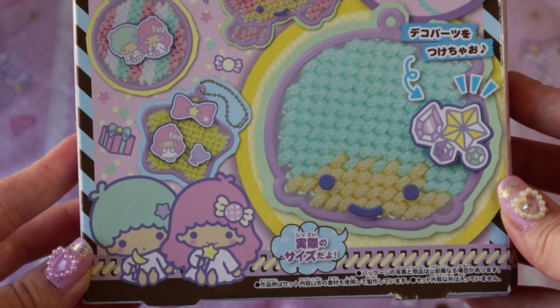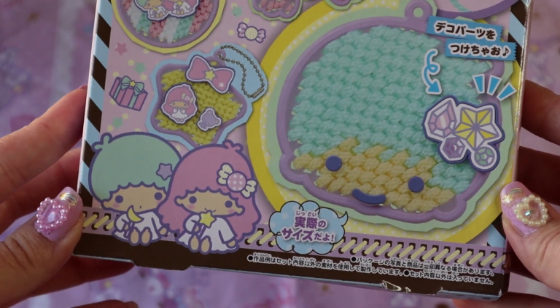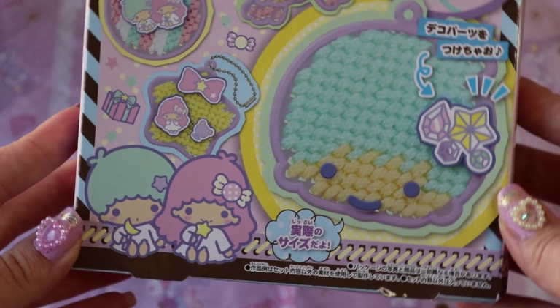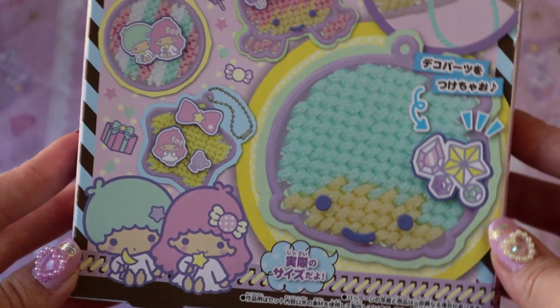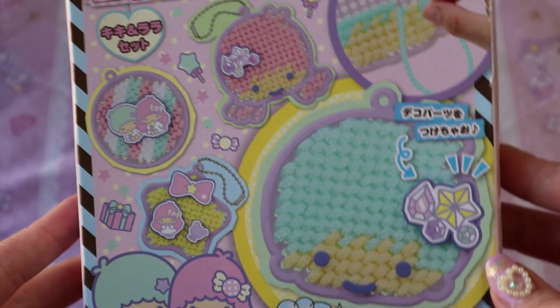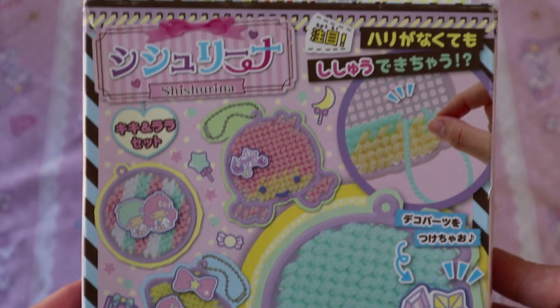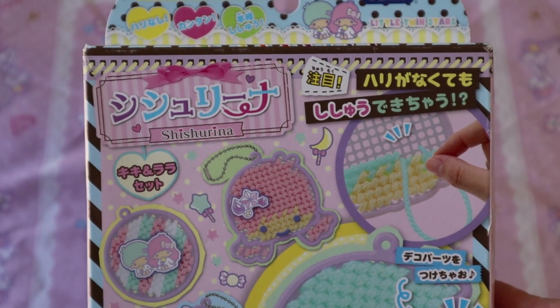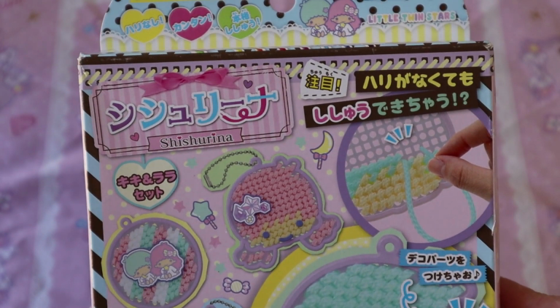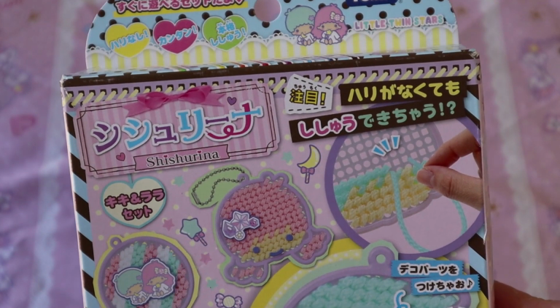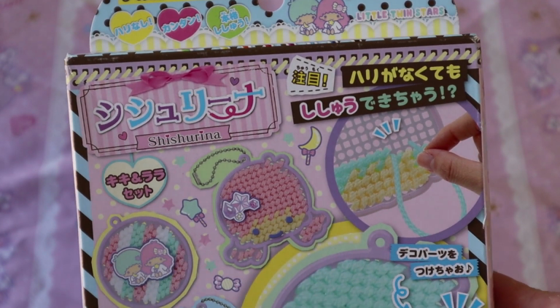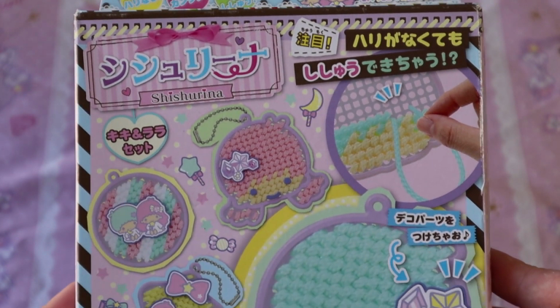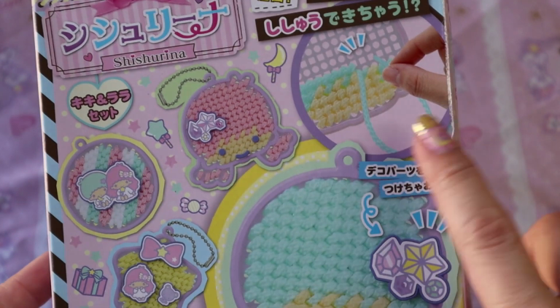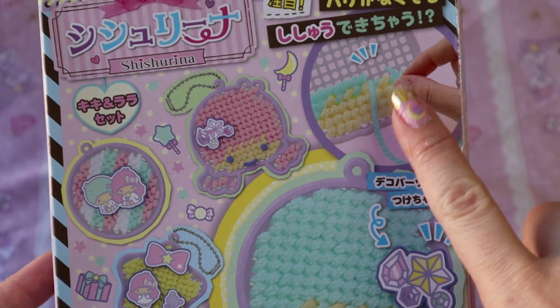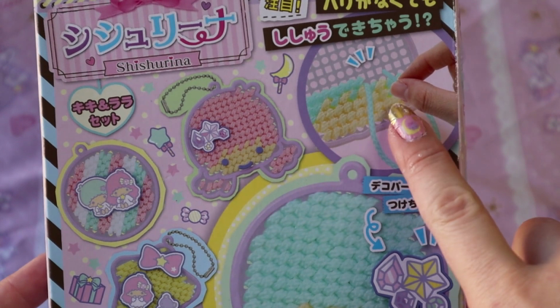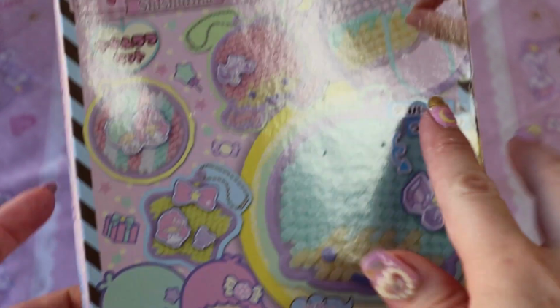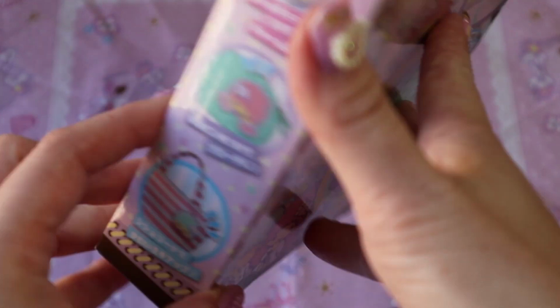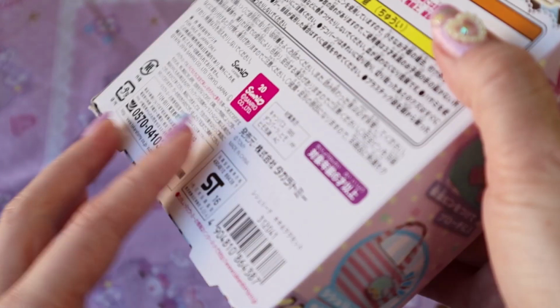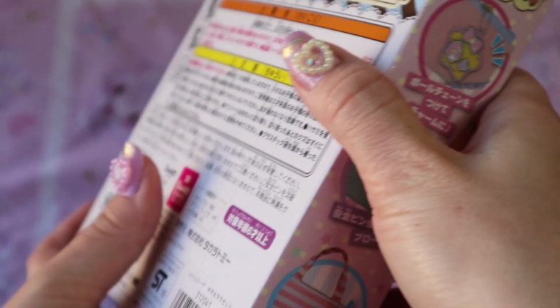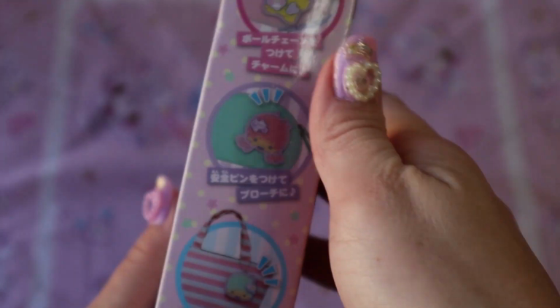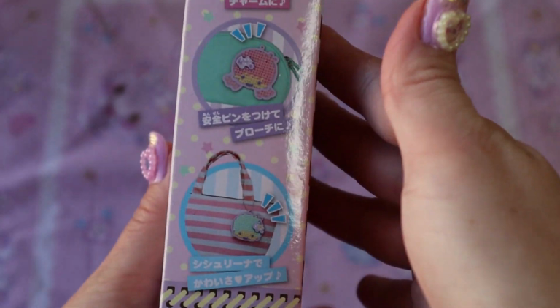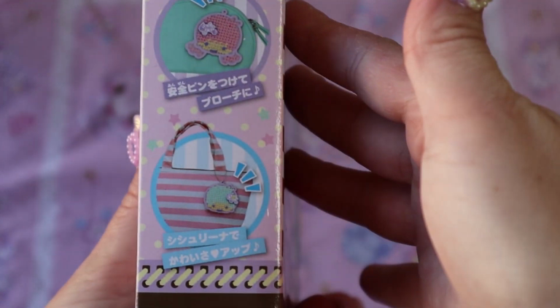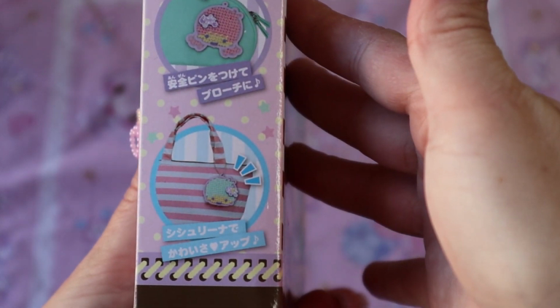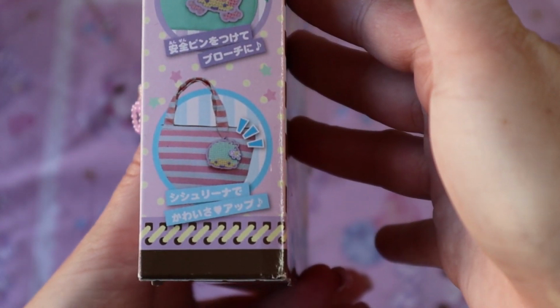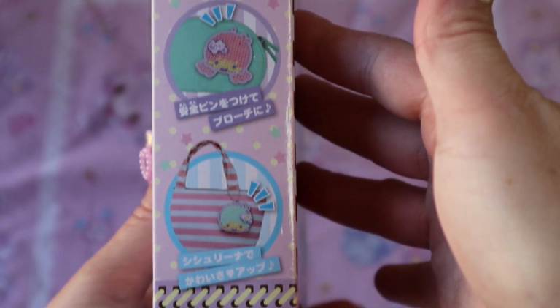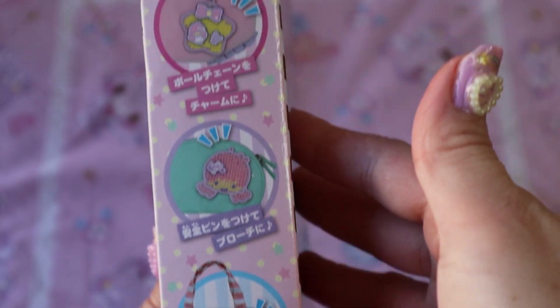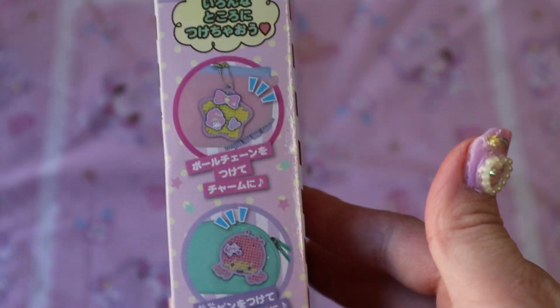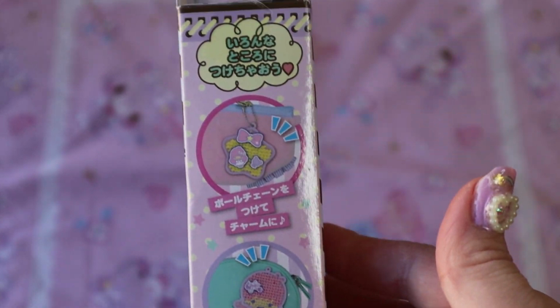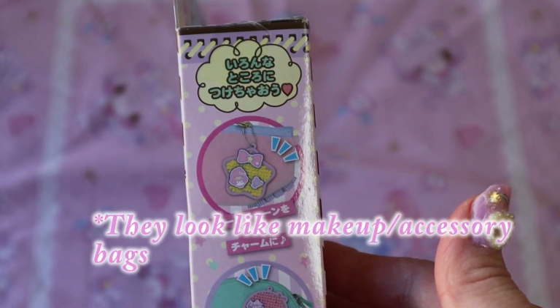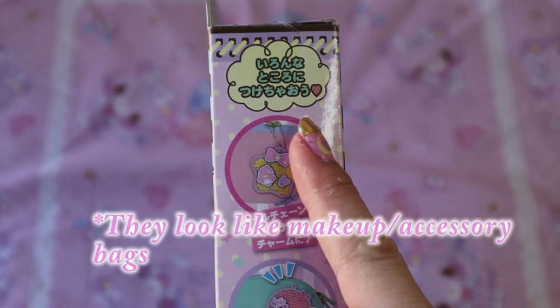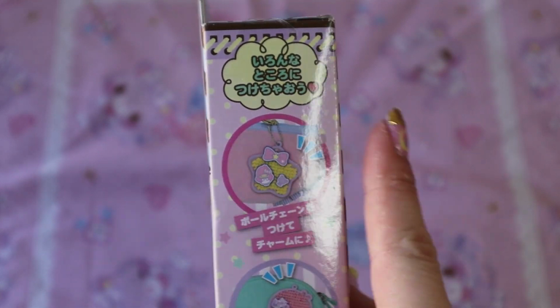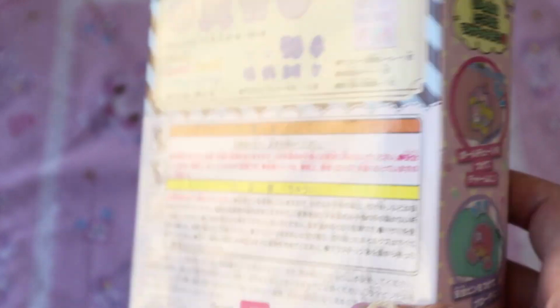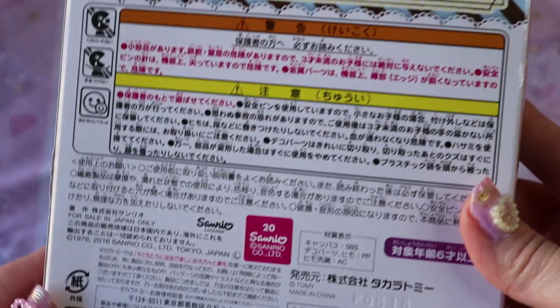You can make little pins and also key chains with it. They have four different types inside the box, and there's little pictures to help you get through it even though it's in Japanese, and you can add it to your bag or all sorts of things.